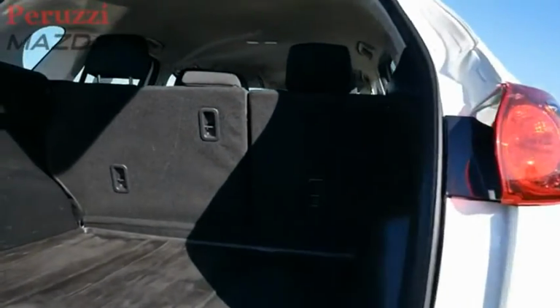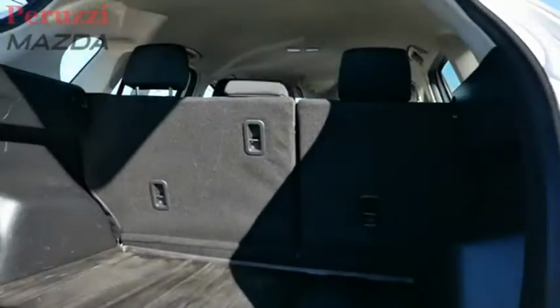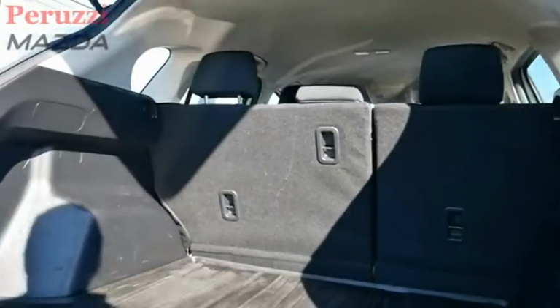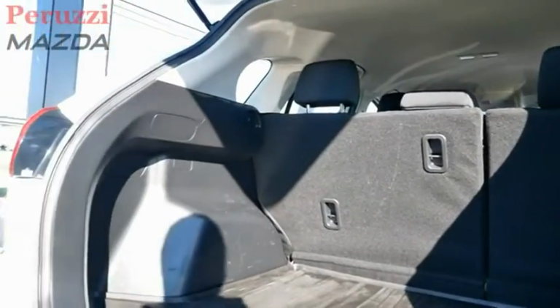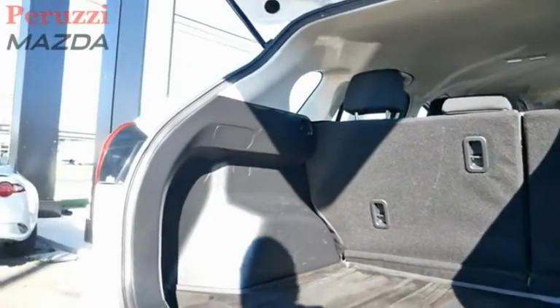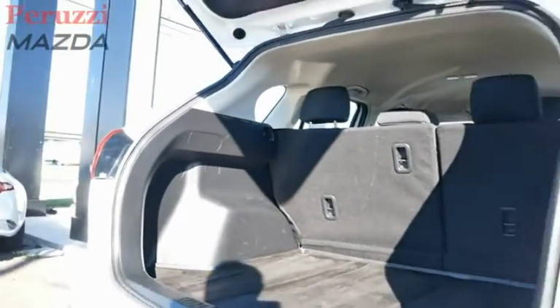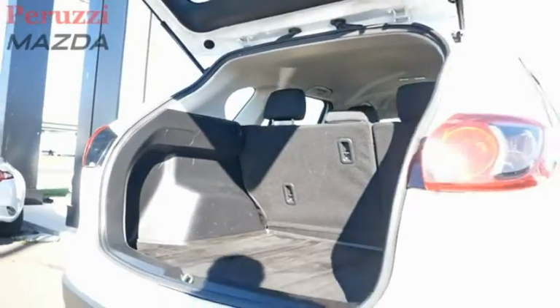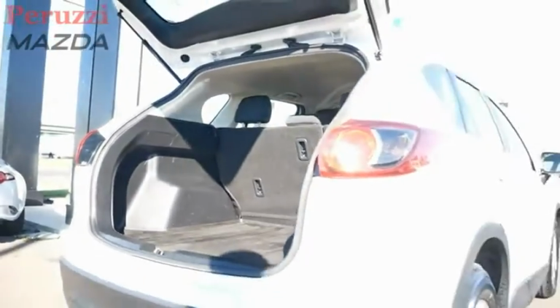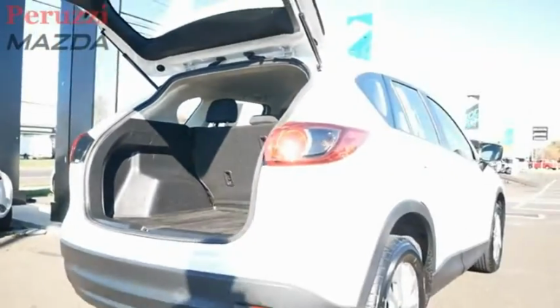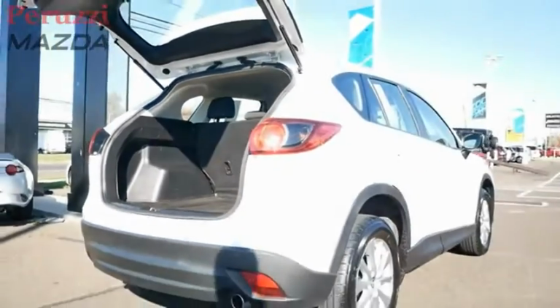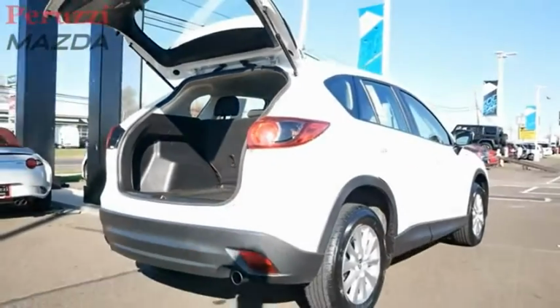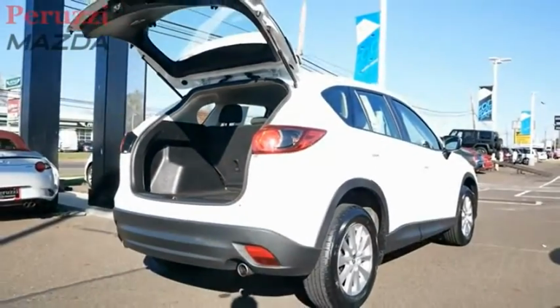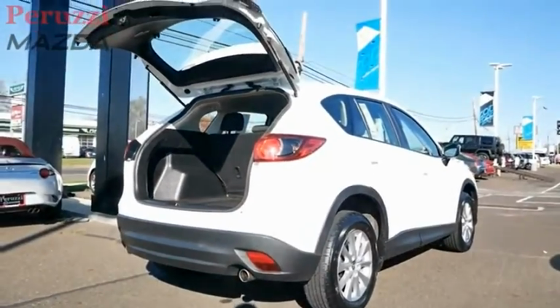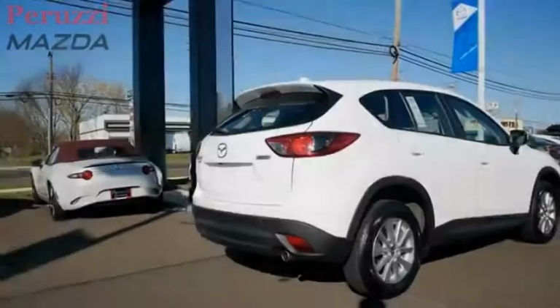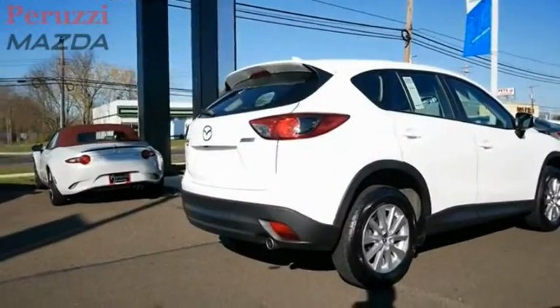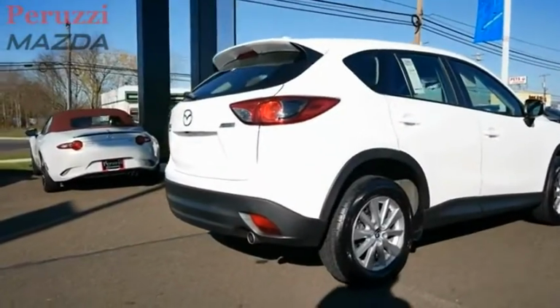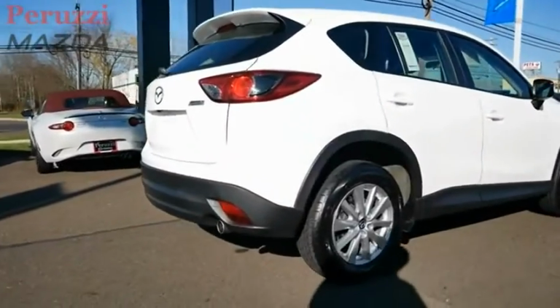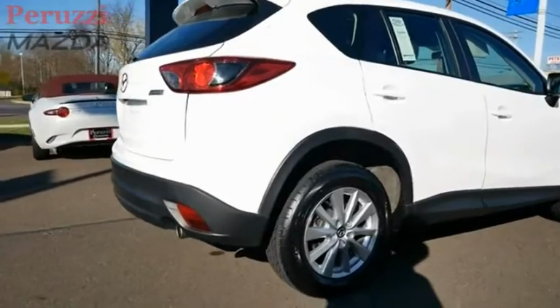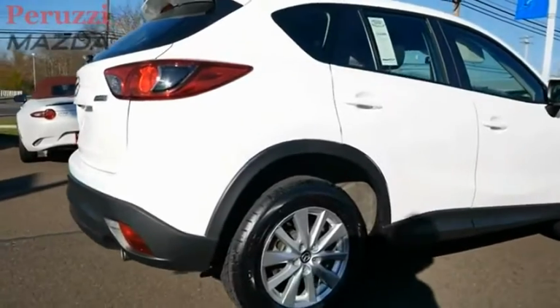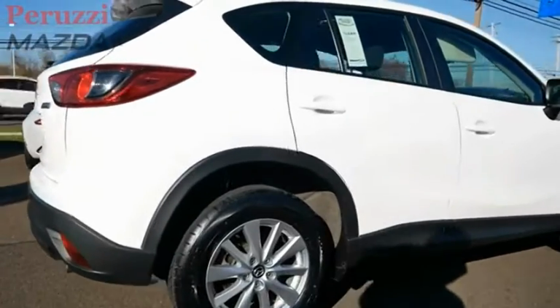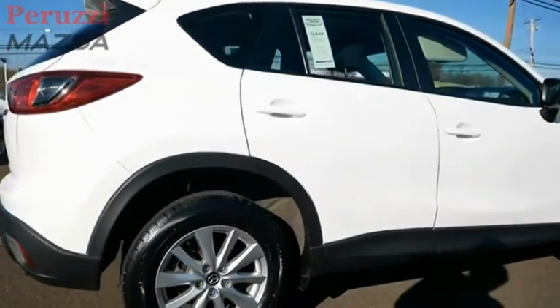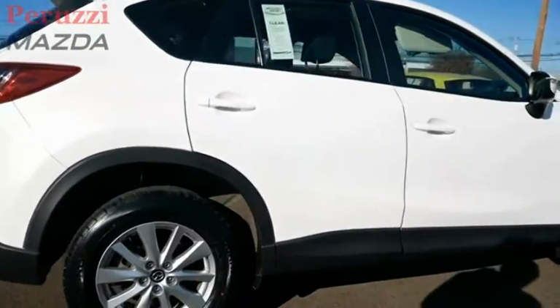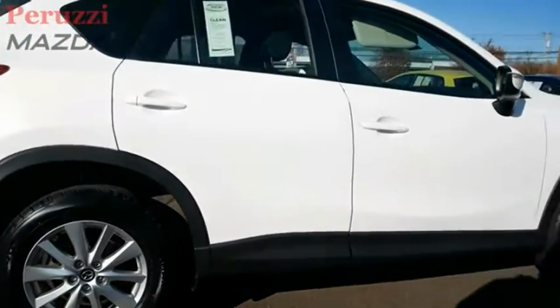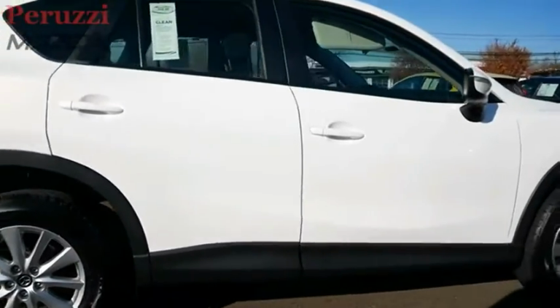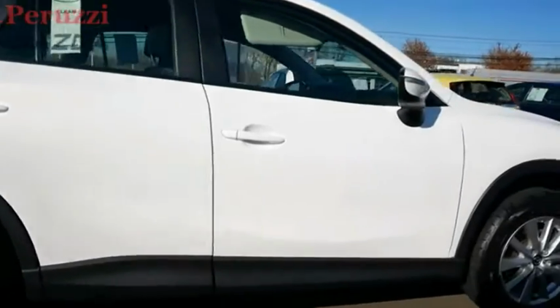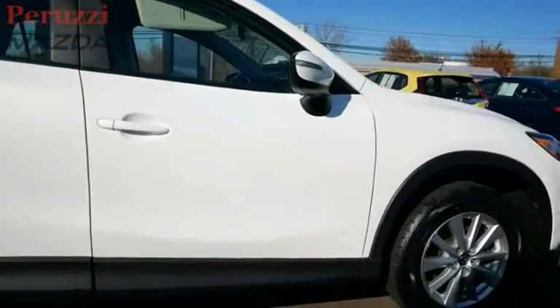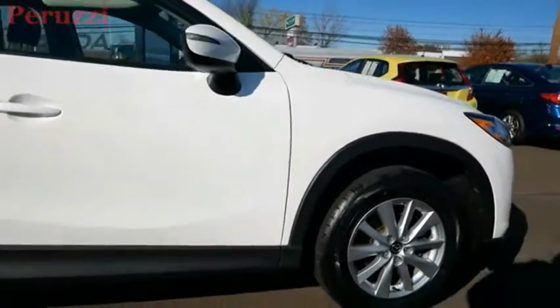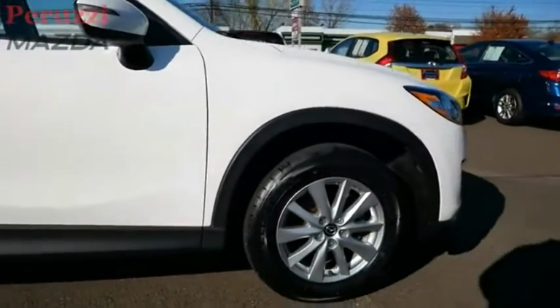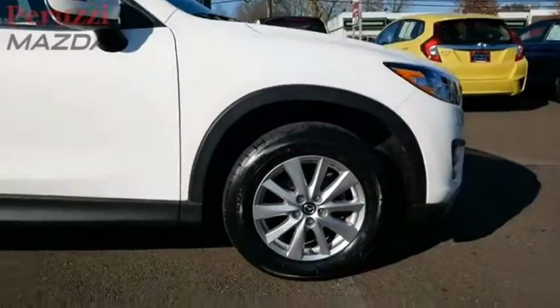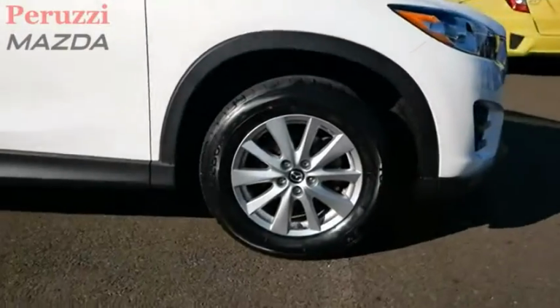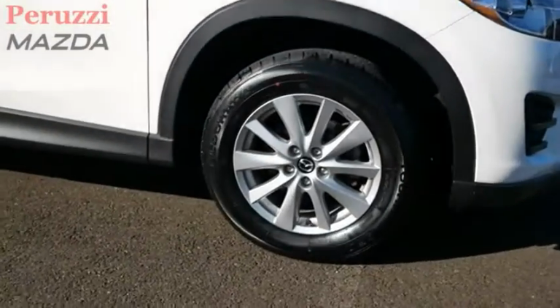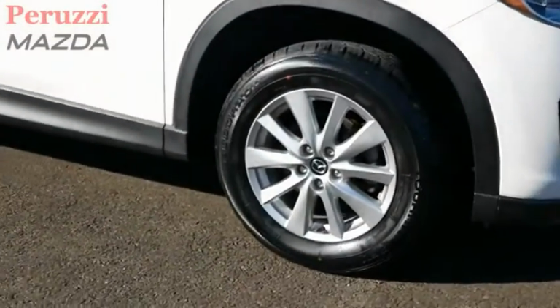and daring styling, the Mazda CX-5 is a good choice for those seeking a sporty yet thrifty crossover SUV. This vehicle offers reliability and good looks at a great price. So come in and take a test drive today.